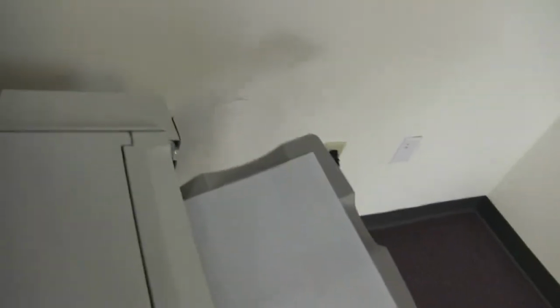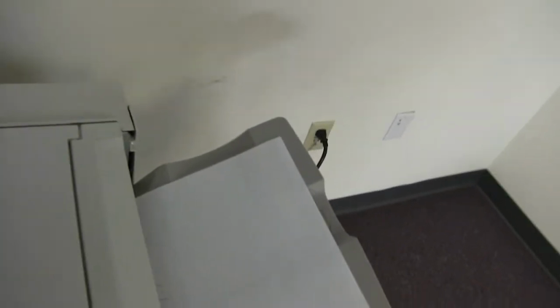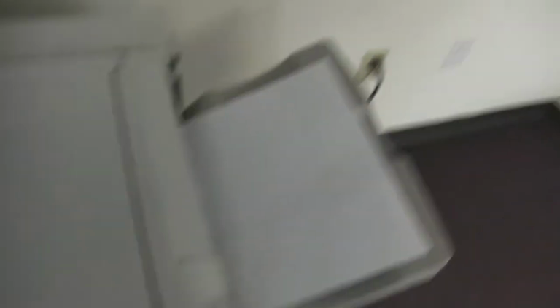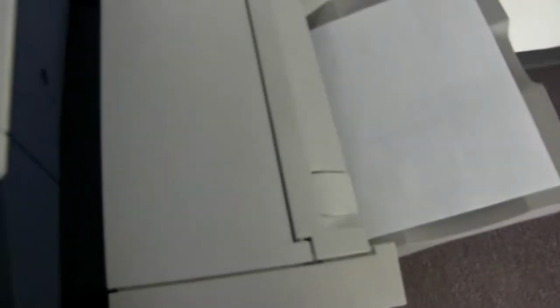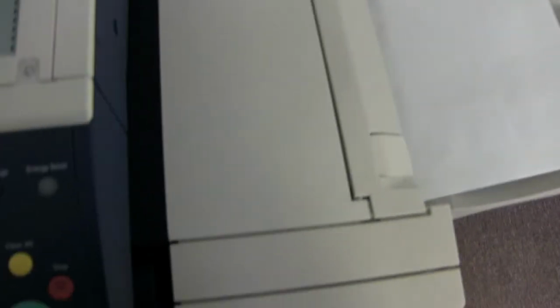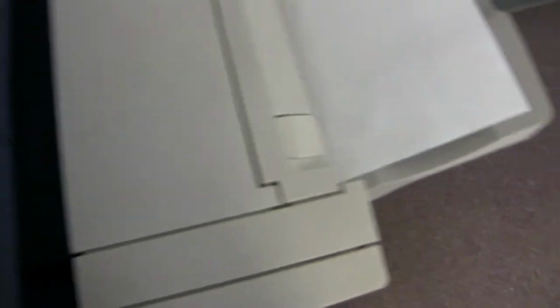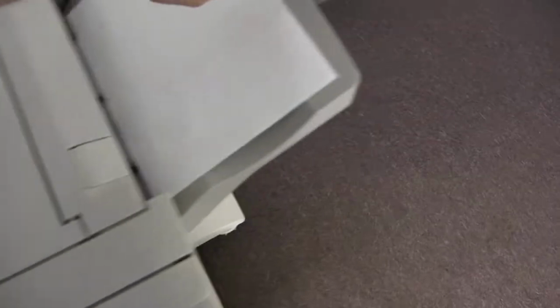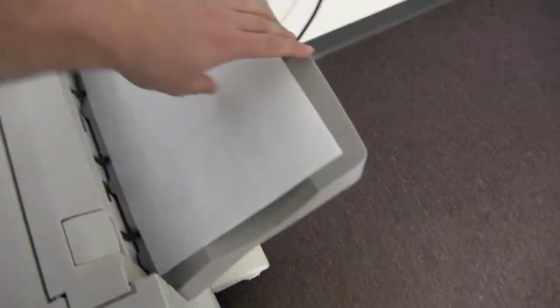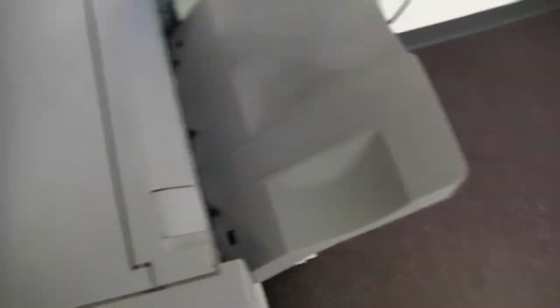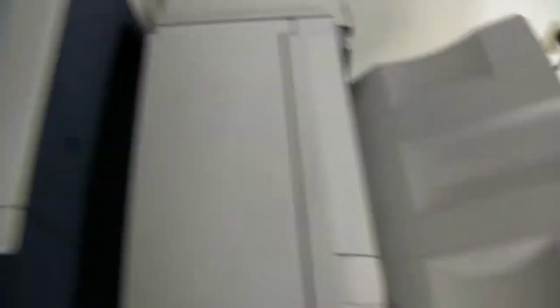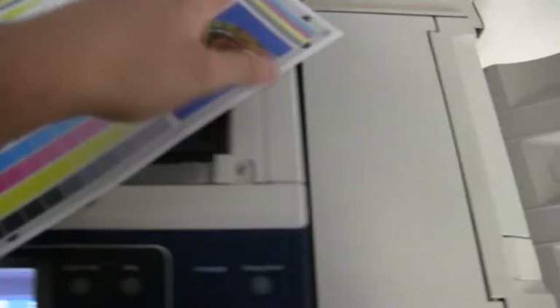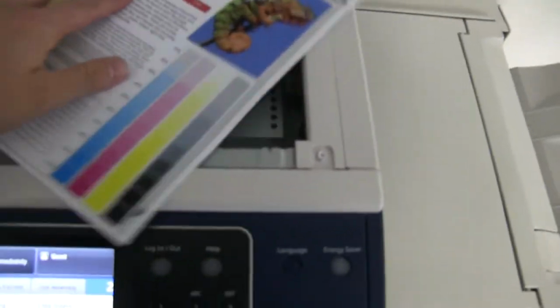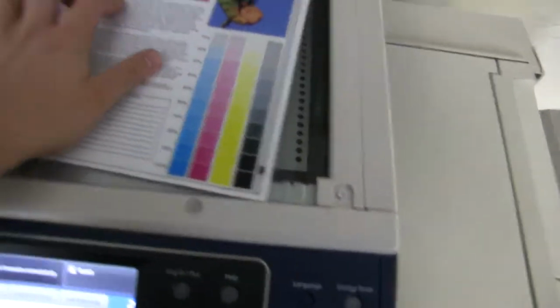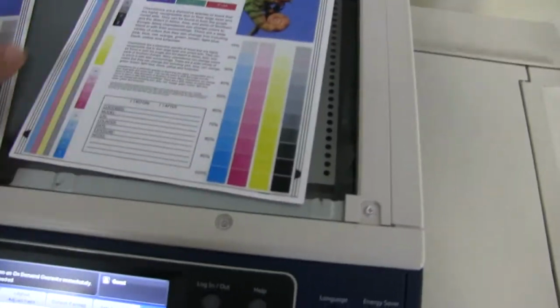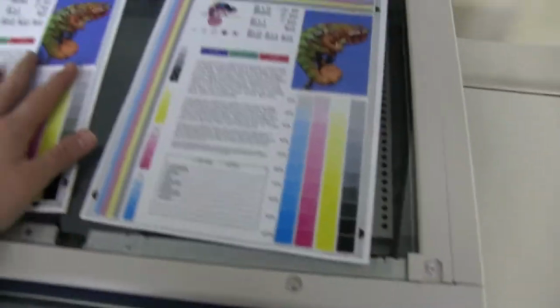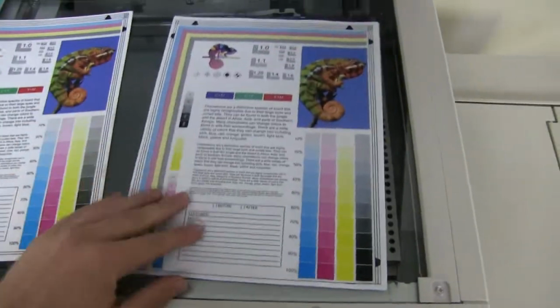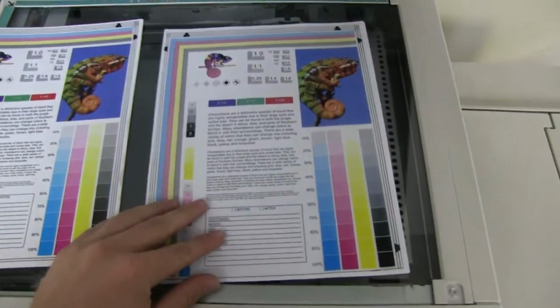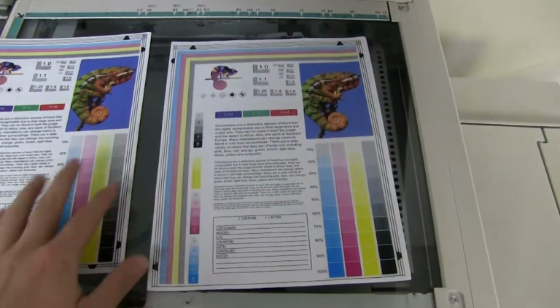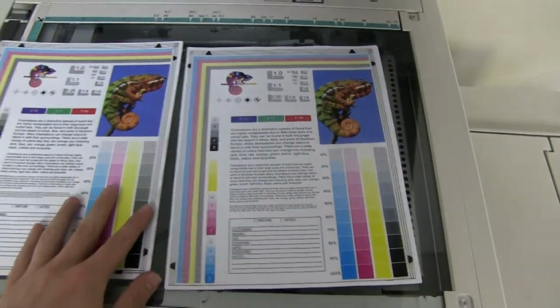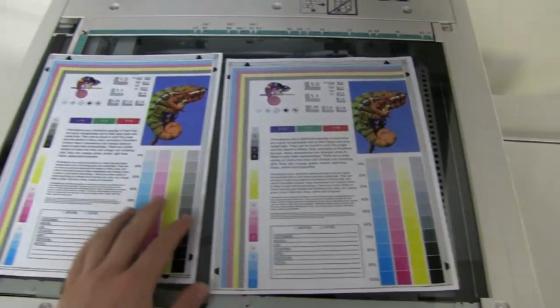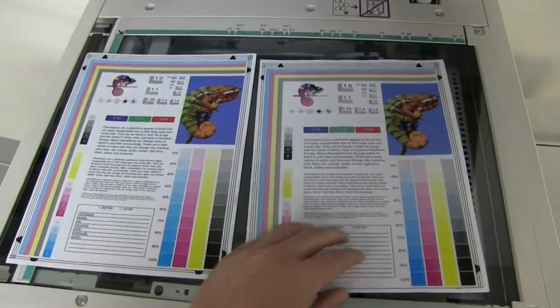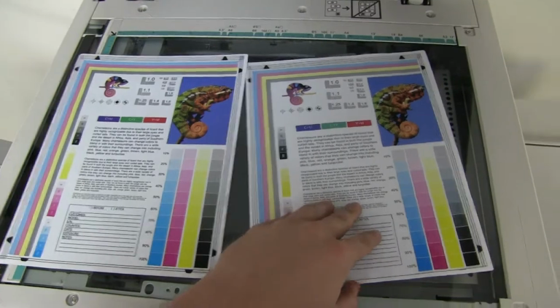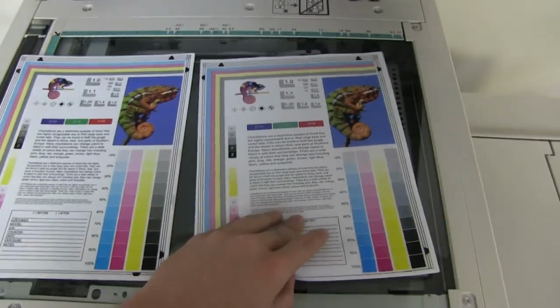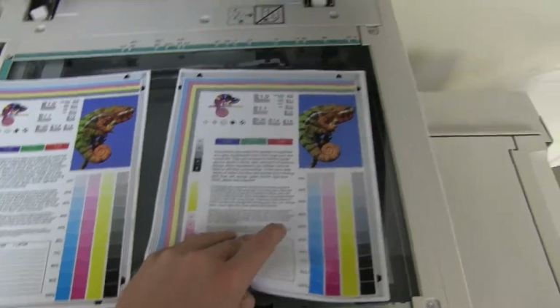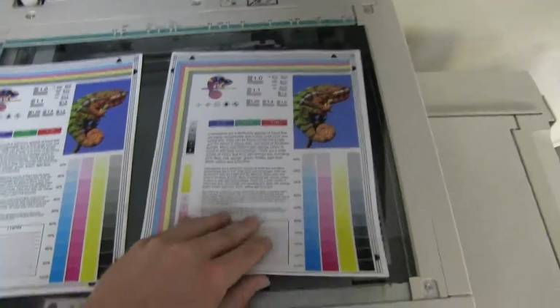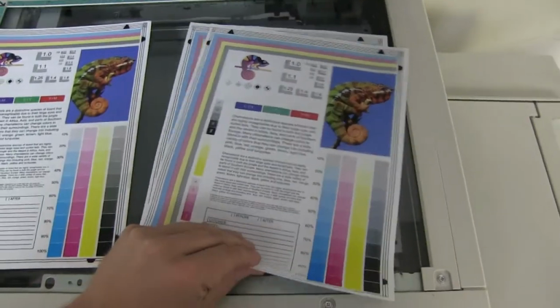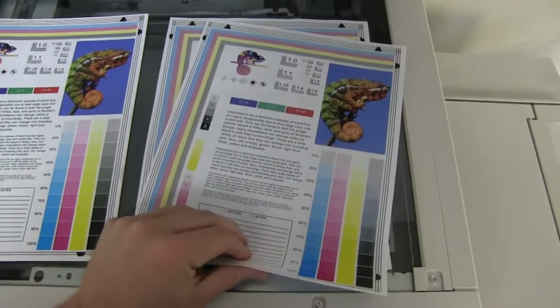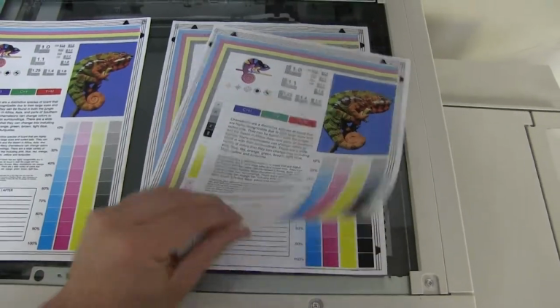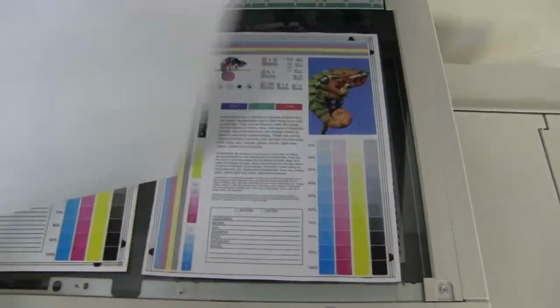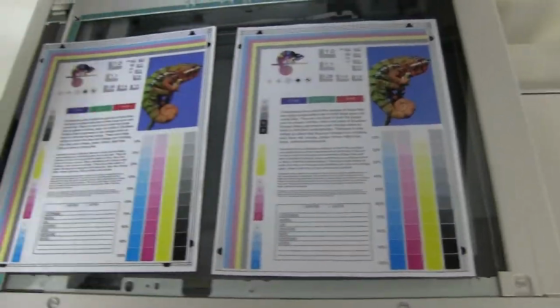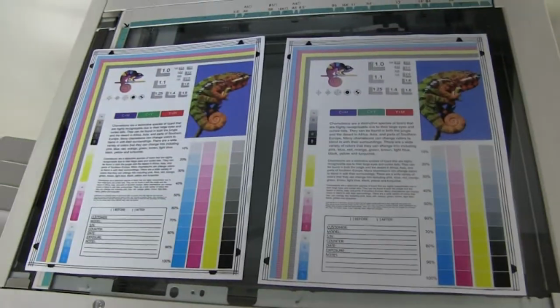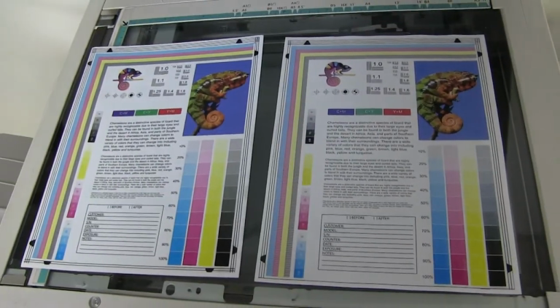Here we have our test copies. We'll go ahead and place them on the glass next to our chart, and as you can see from the test copies to the right and the test chart to the left, it's a good color image on this machine.